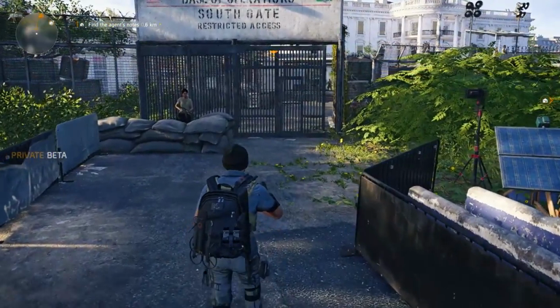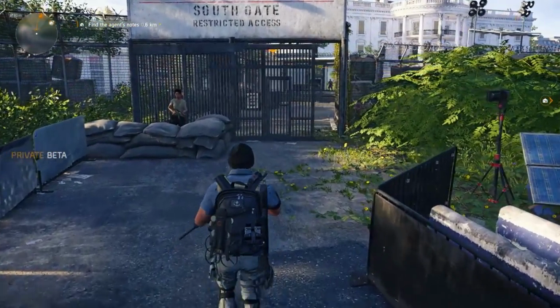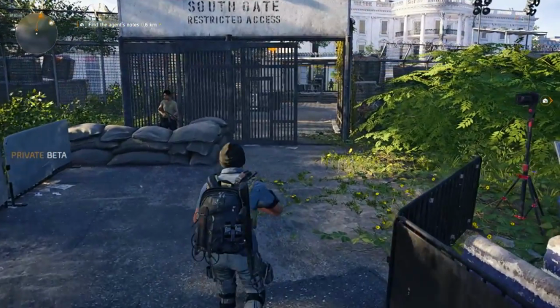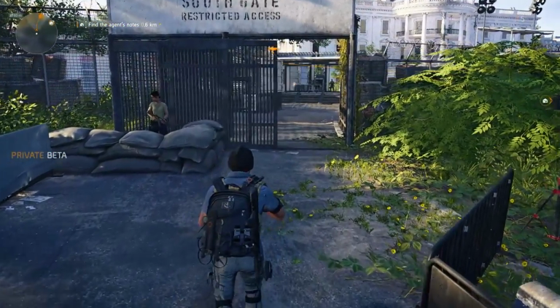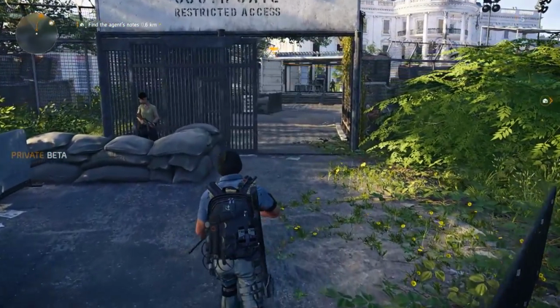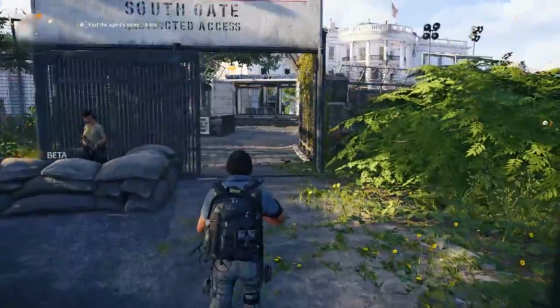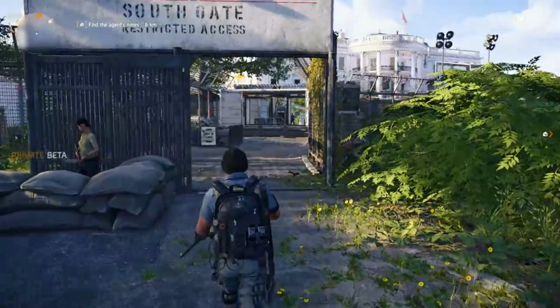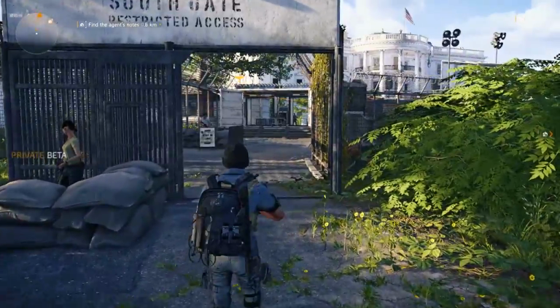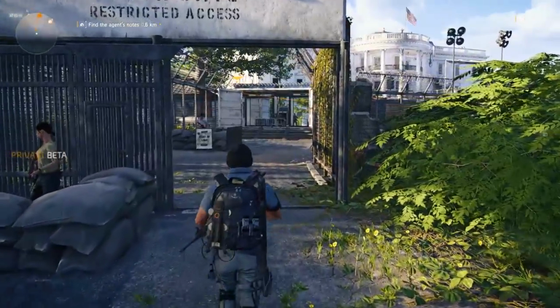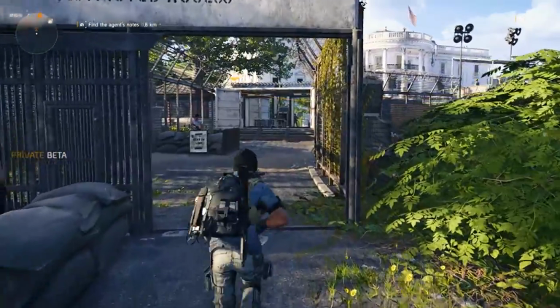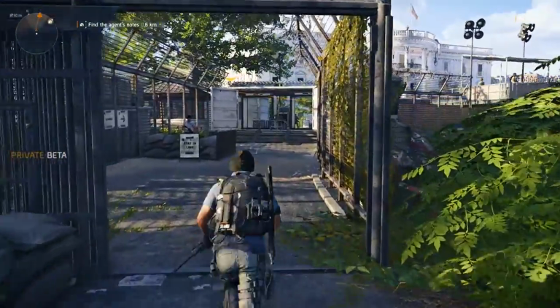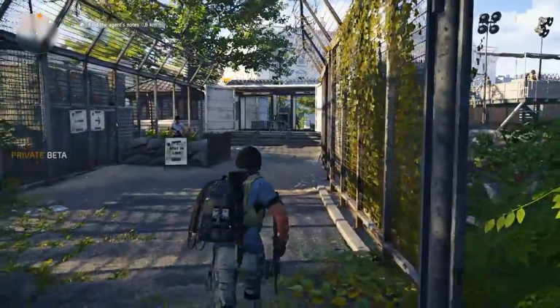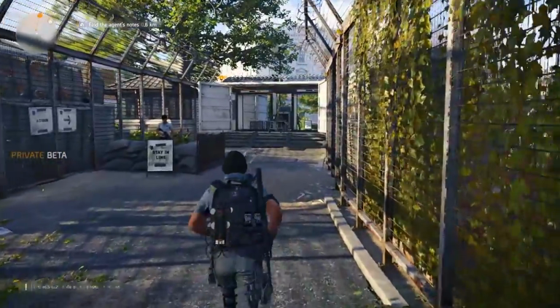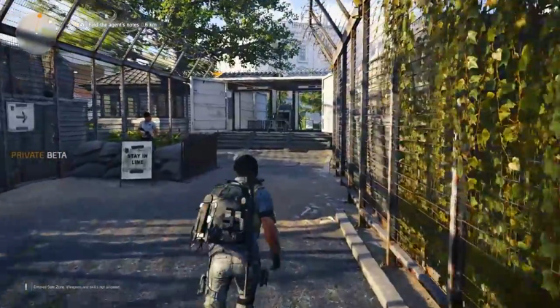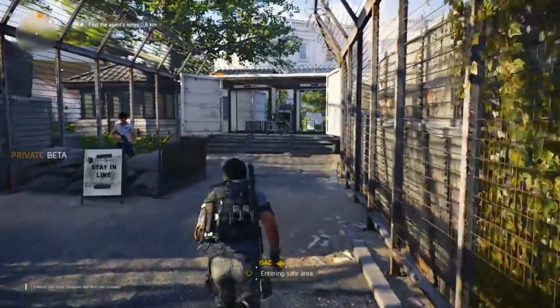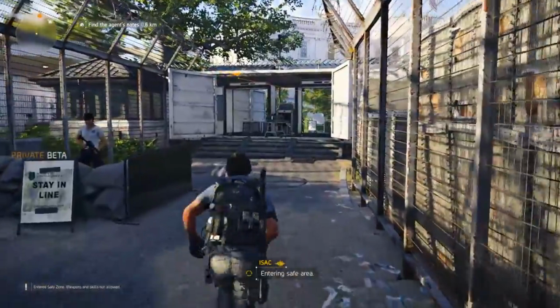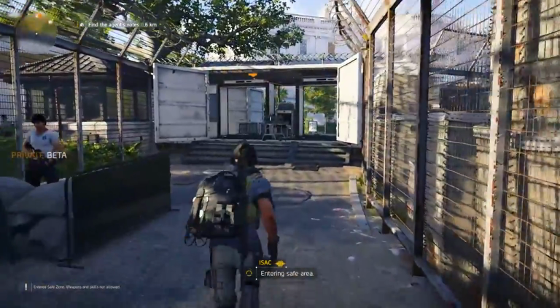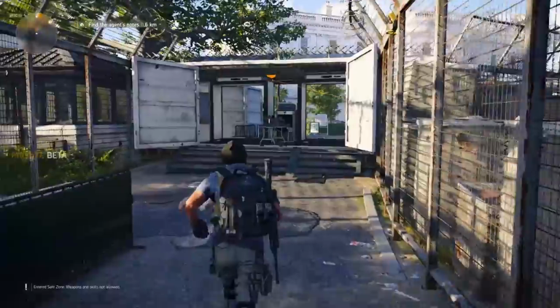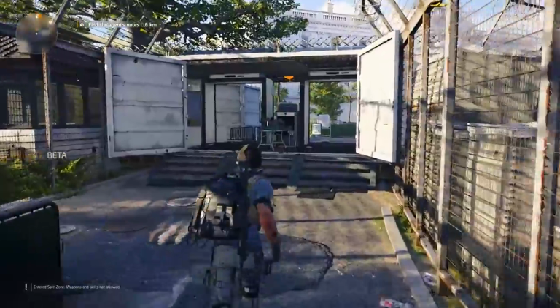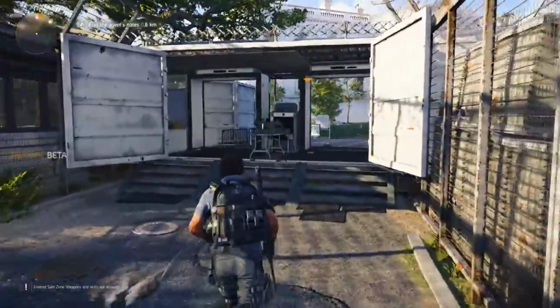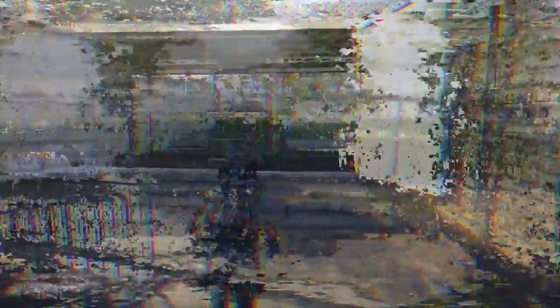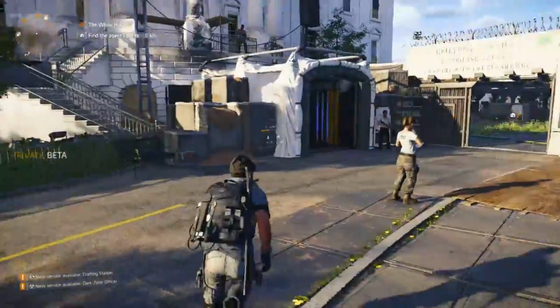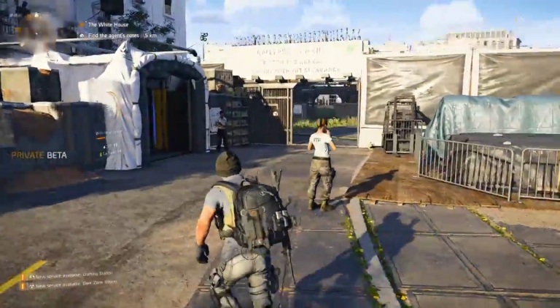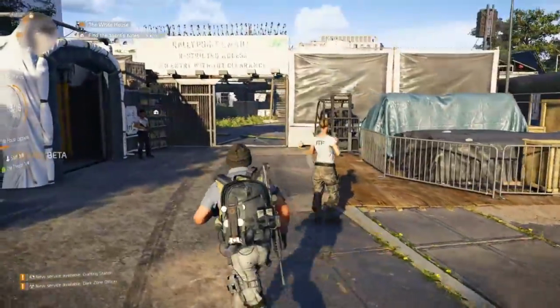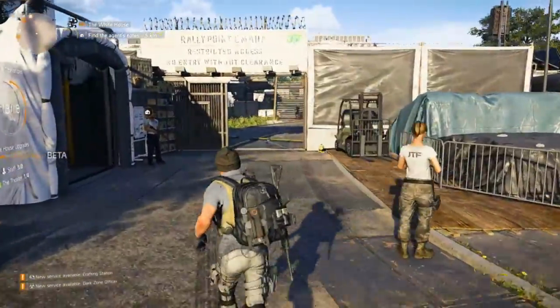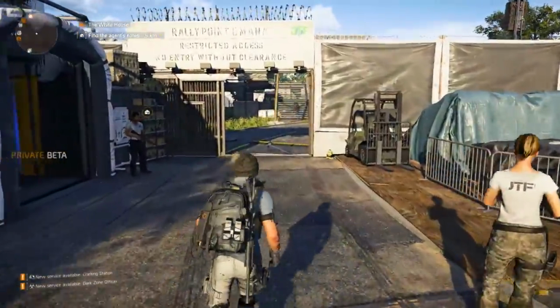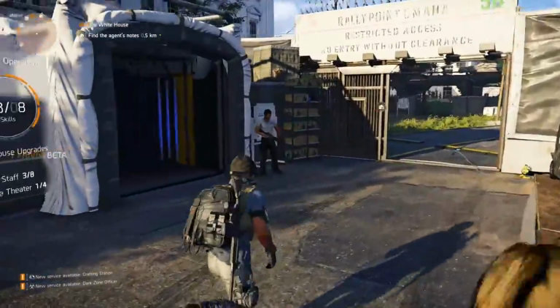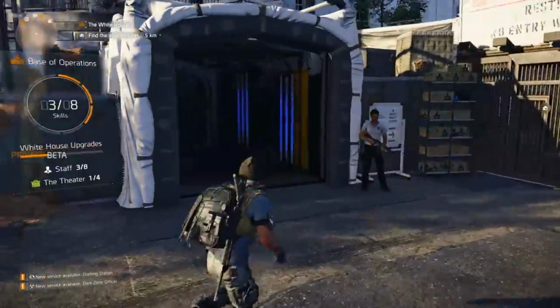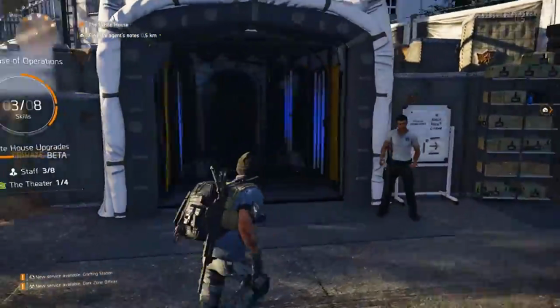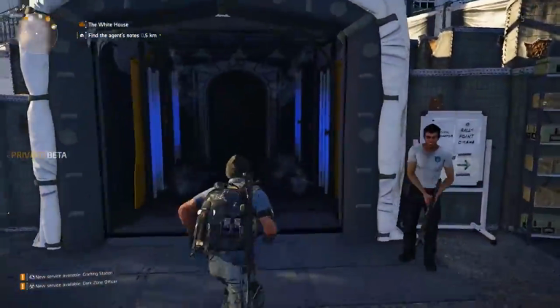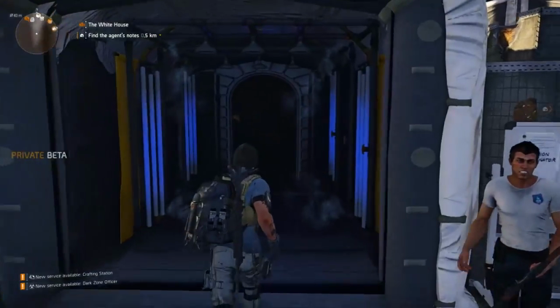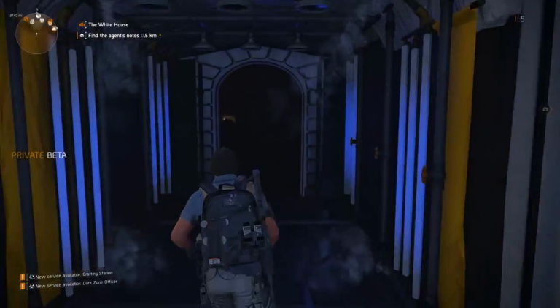Let's start at the southern gate of the White House, our Base of Operations. It's a large complex but I'll show you all that is available at the moment. Let's move through the courtyard to the entrance hall.